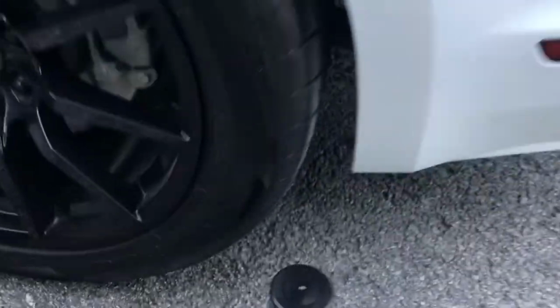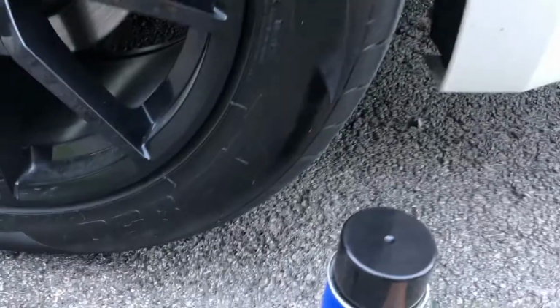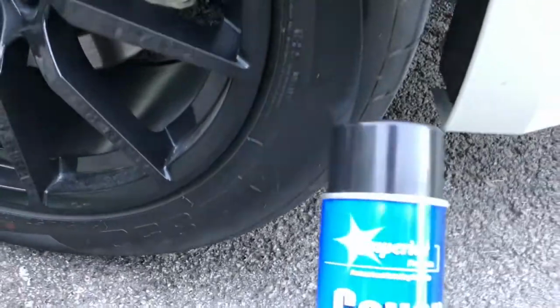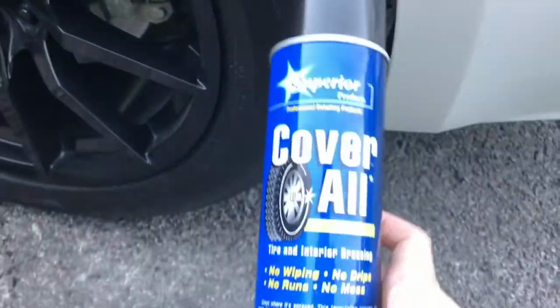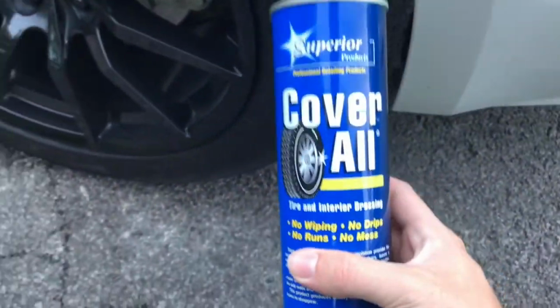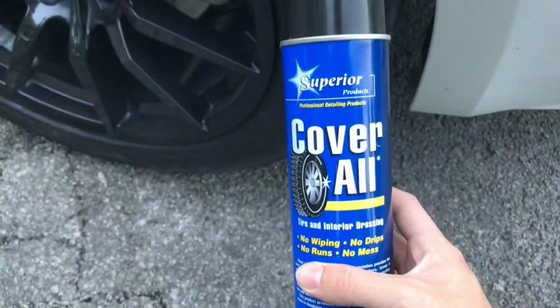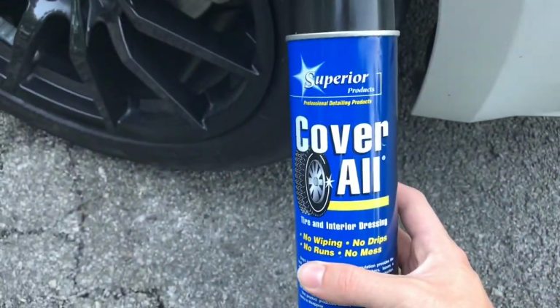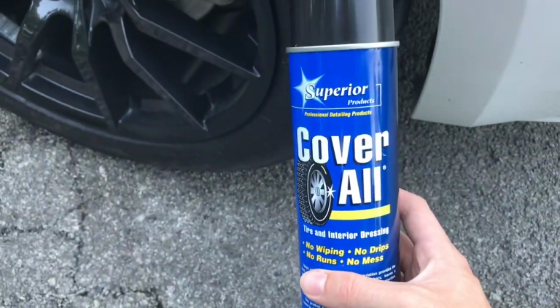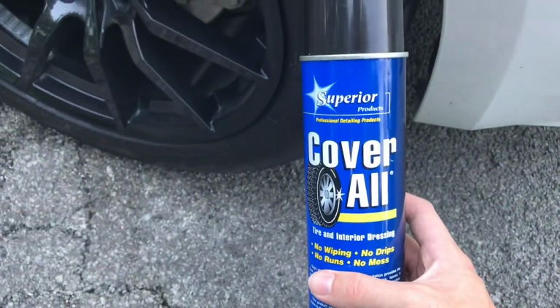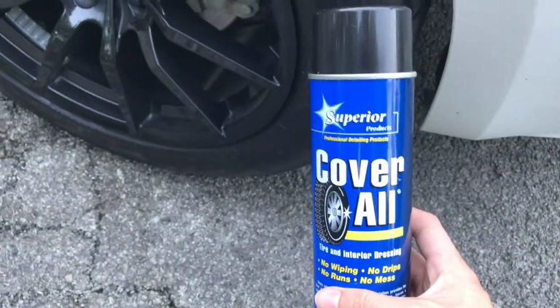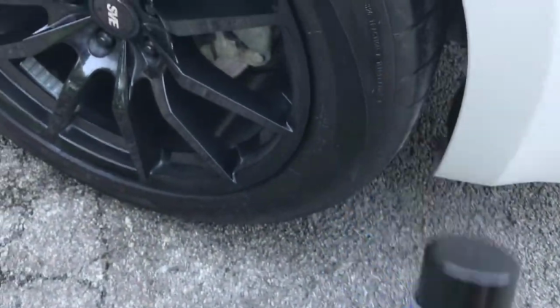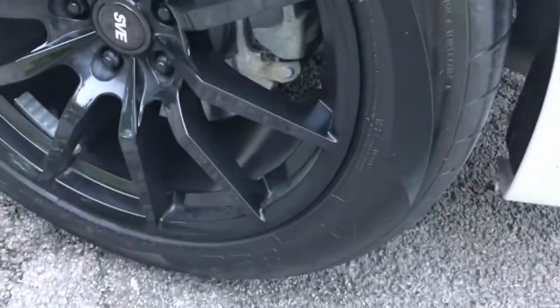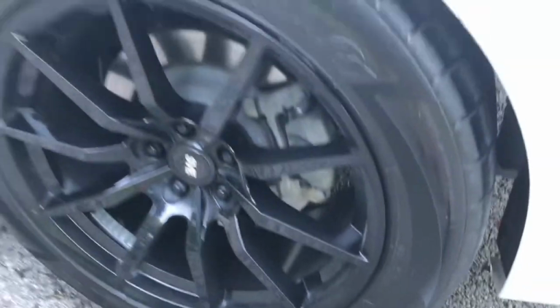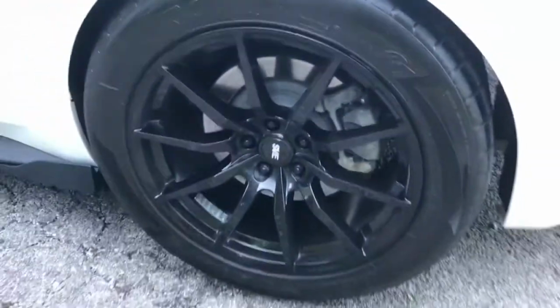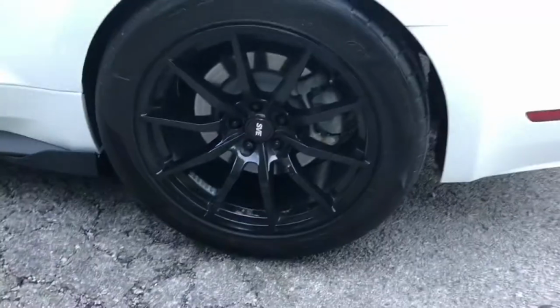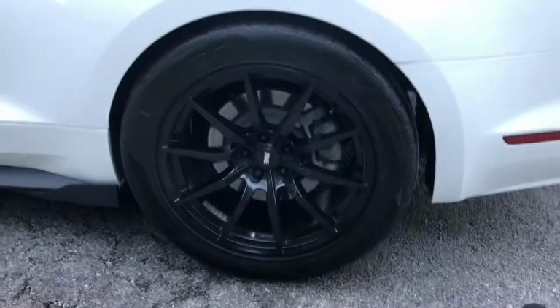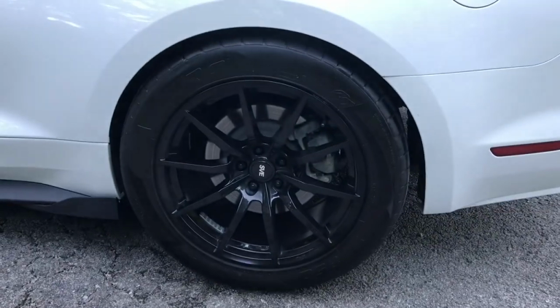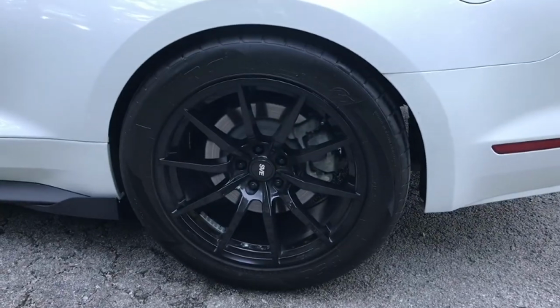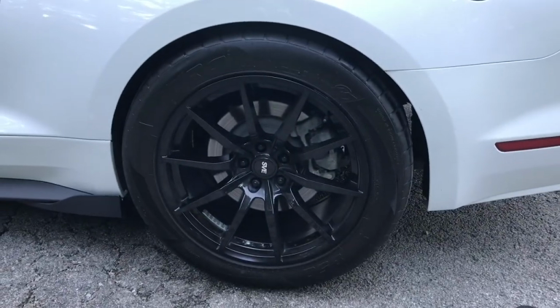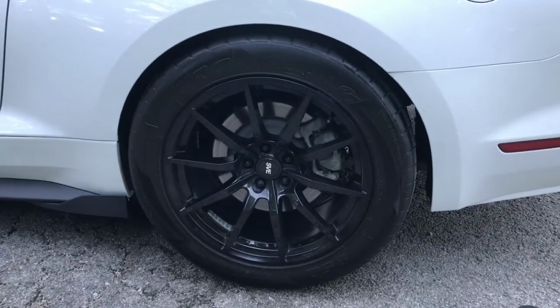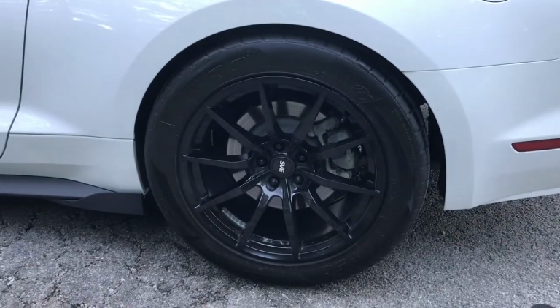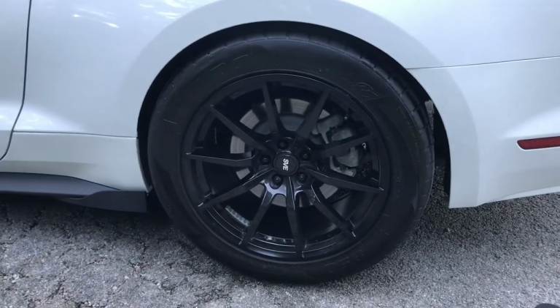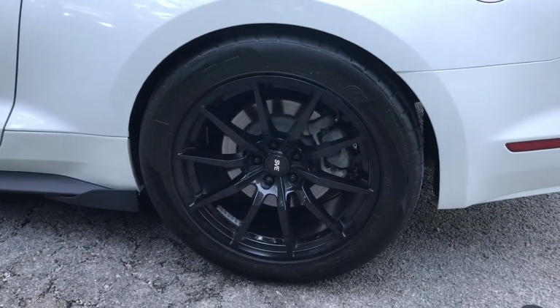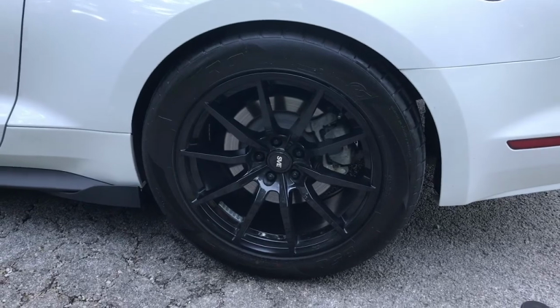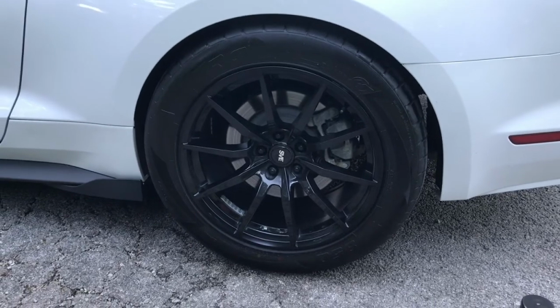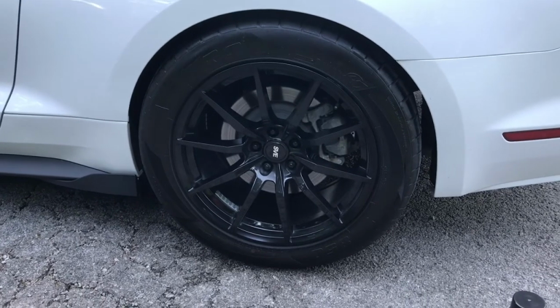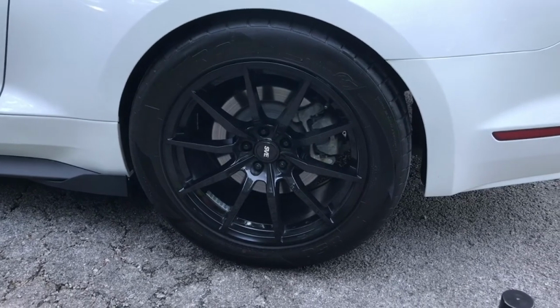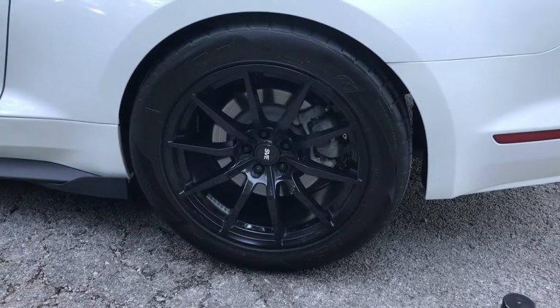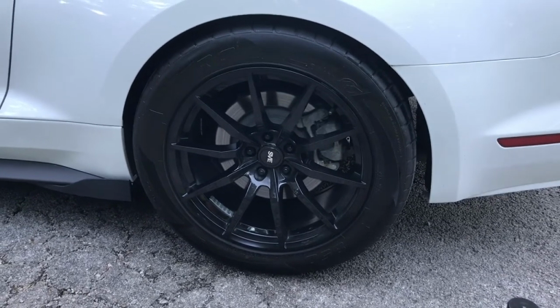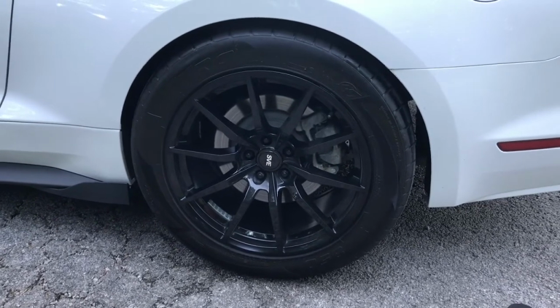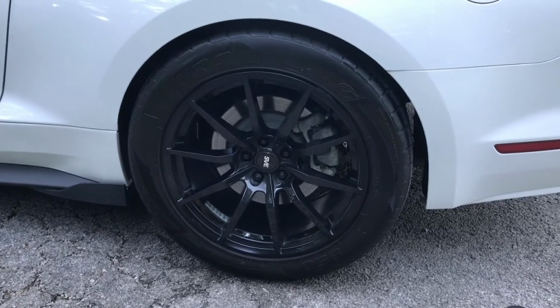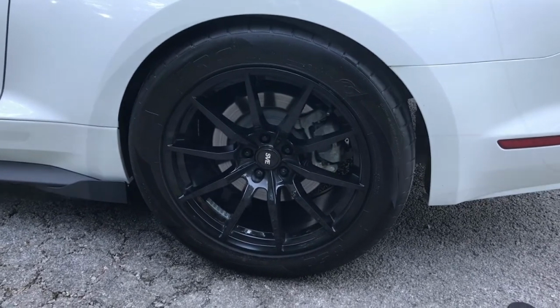This stuff right here — Coverall — is what he recommended, this tire shine. And as you can see, the tire is pretty black. But what I want to show you is what my tires on the other side look like after having been on there for a week.